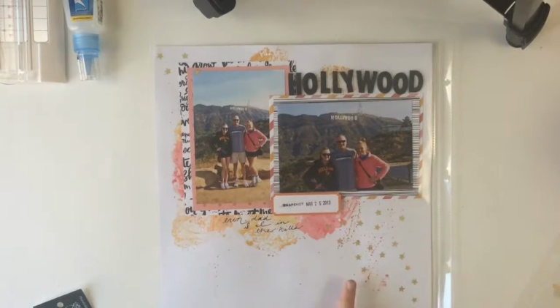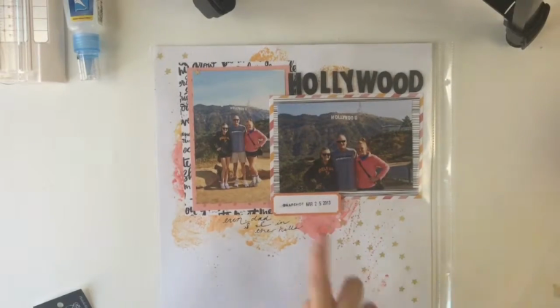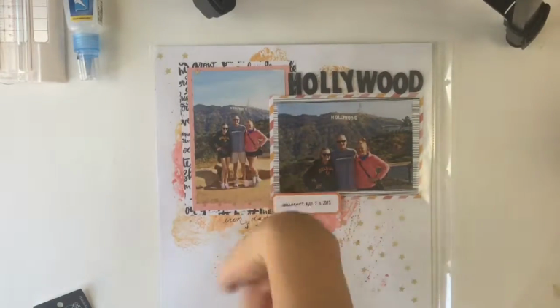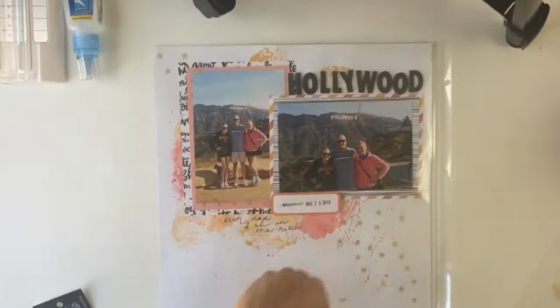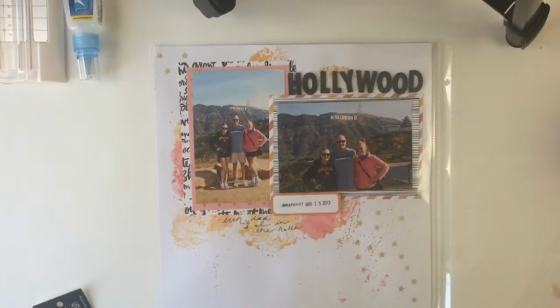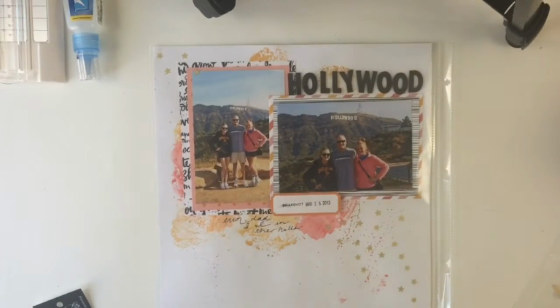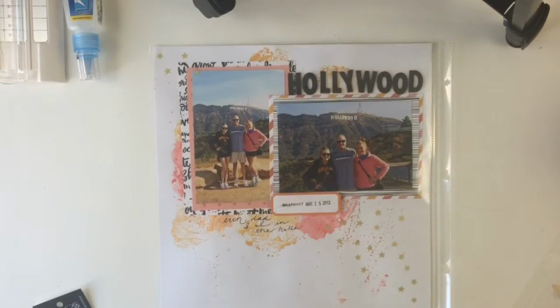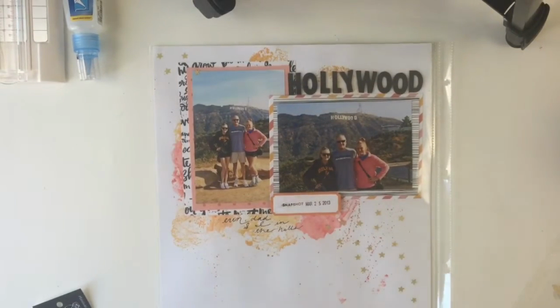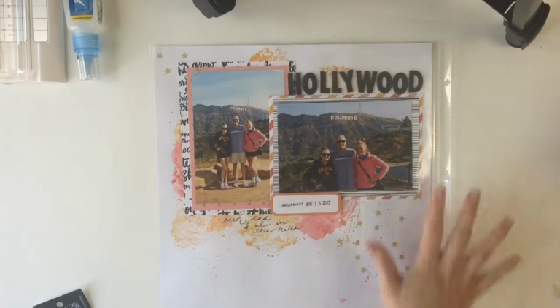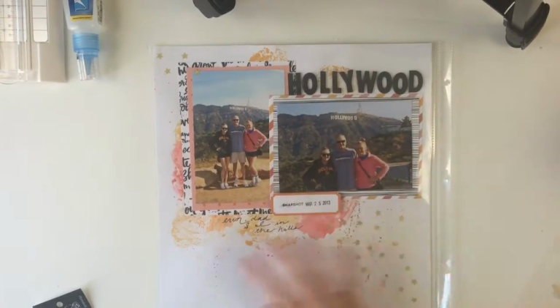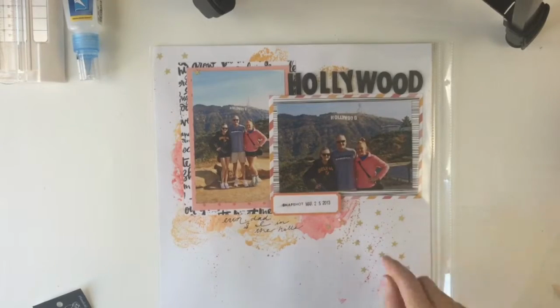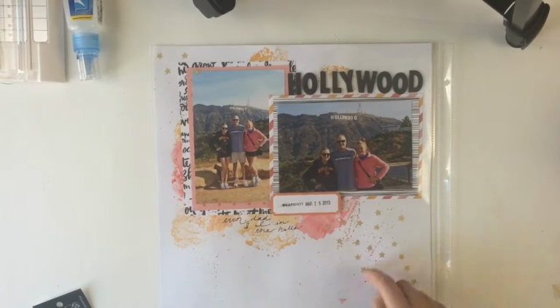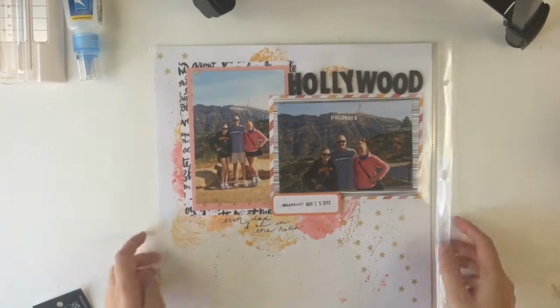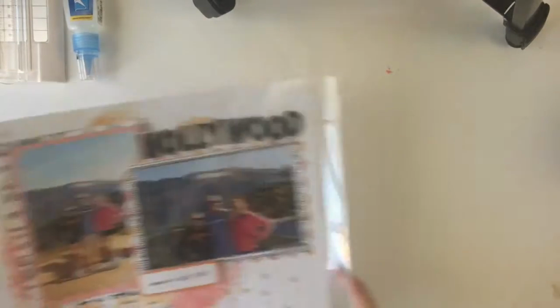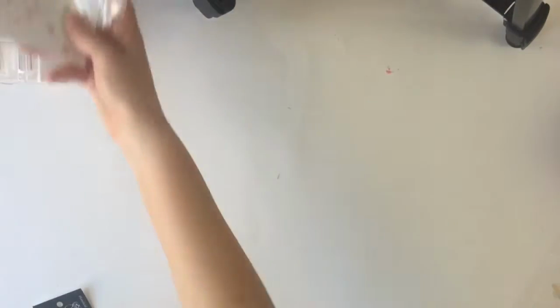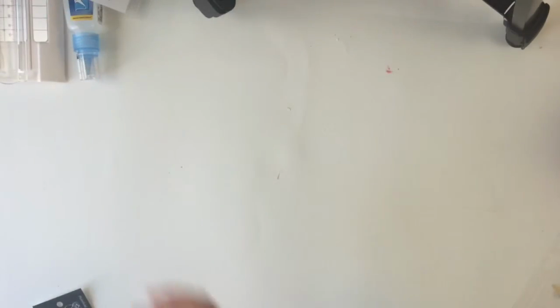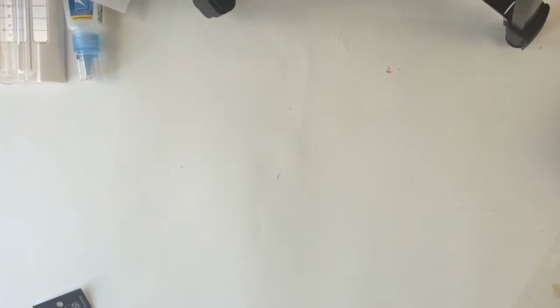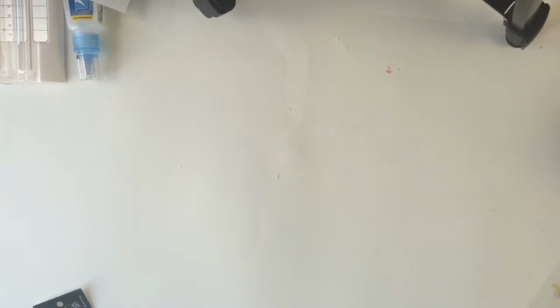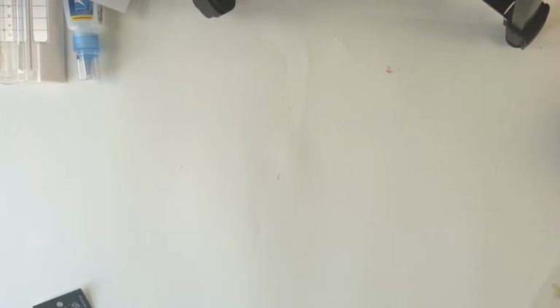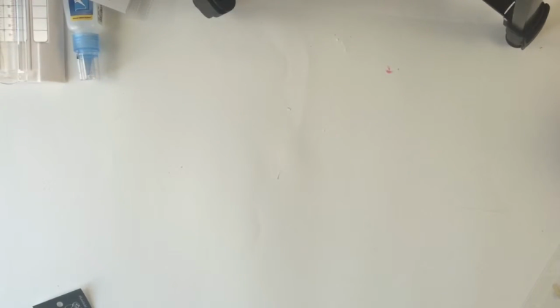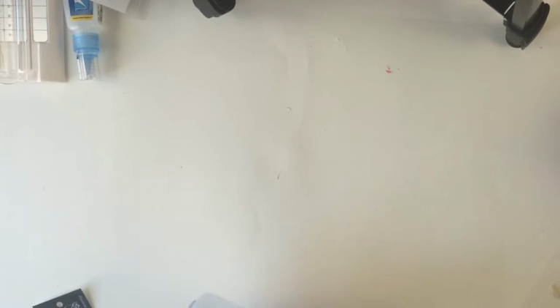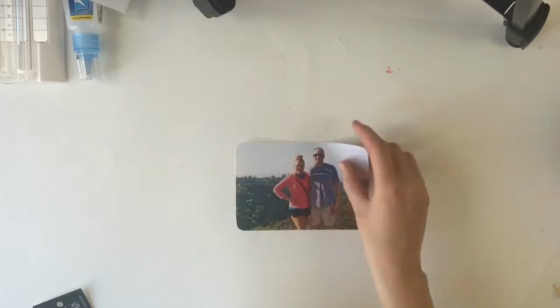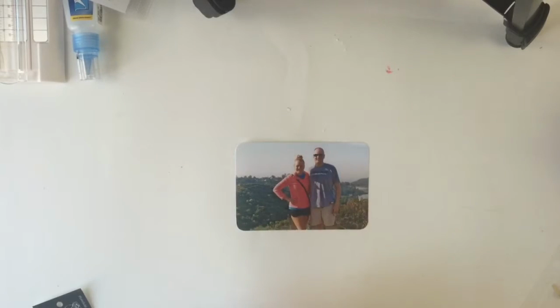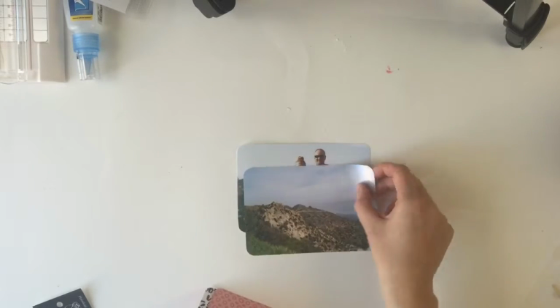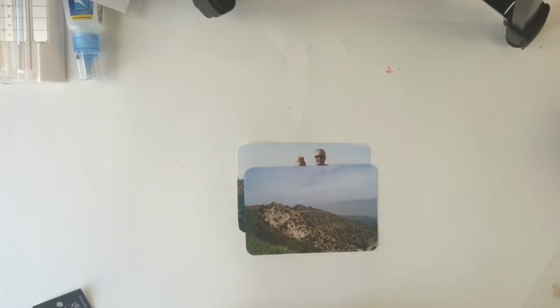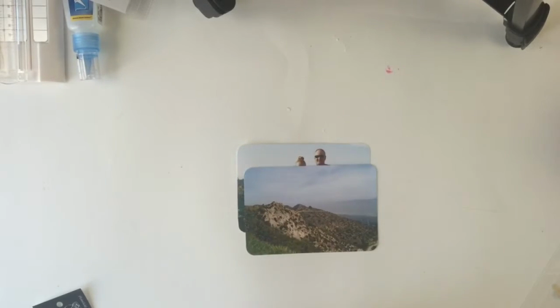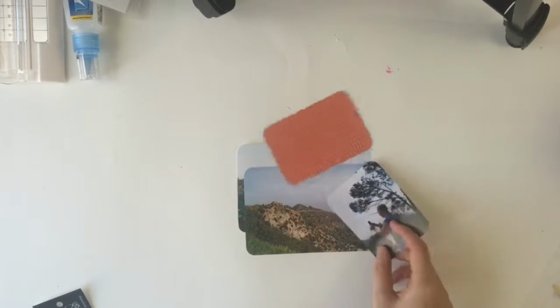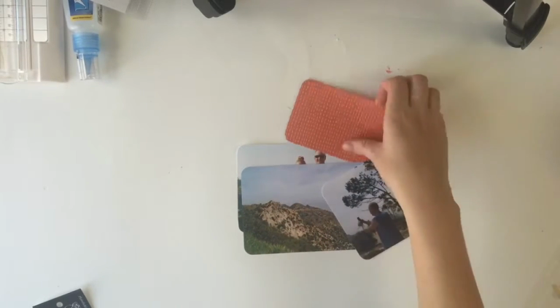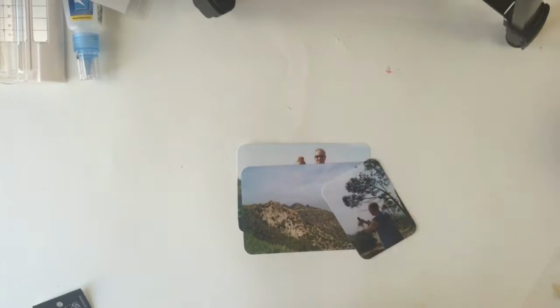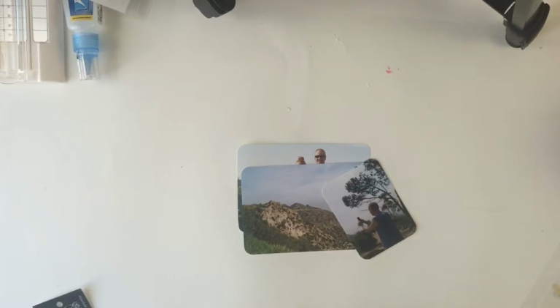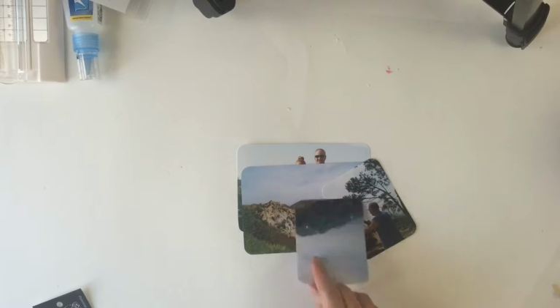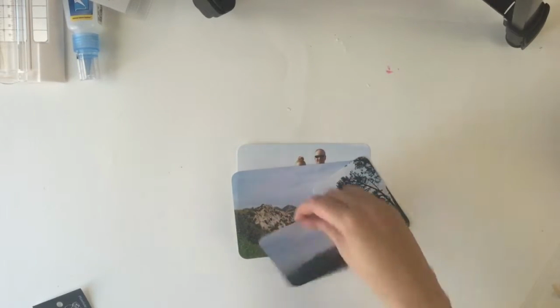Hey guys, I'm back with what other than Studio Calico? Again, that same kit from April, but I really wanted to show you guys the sister page of this and kind of show me killing a kit.